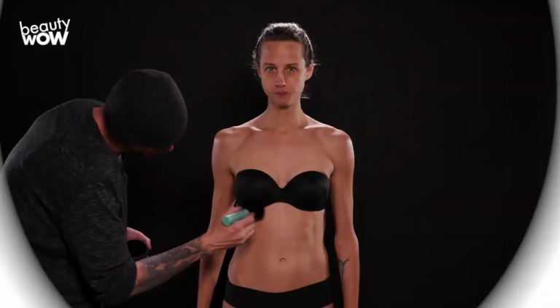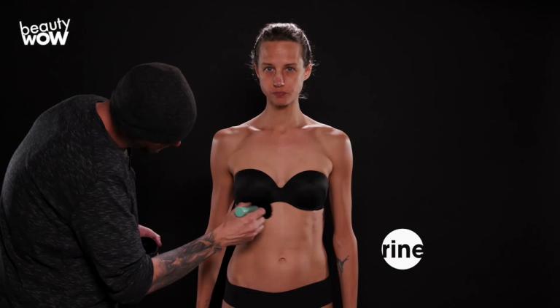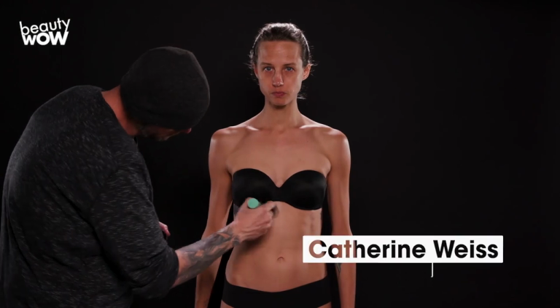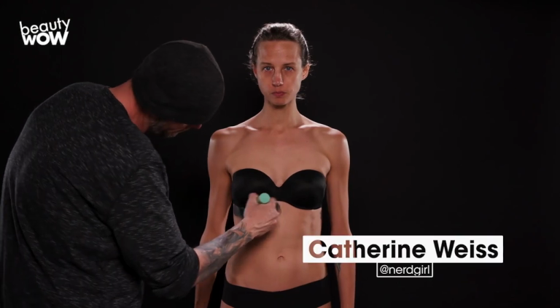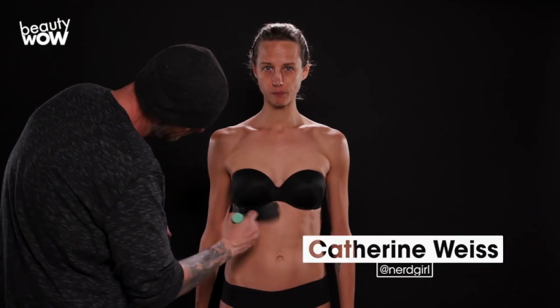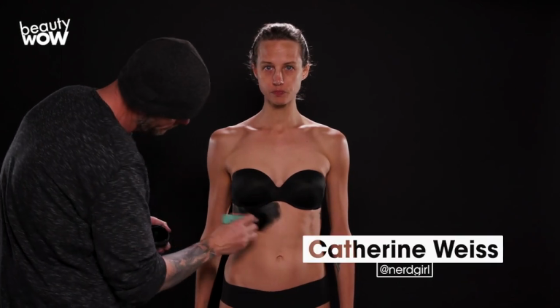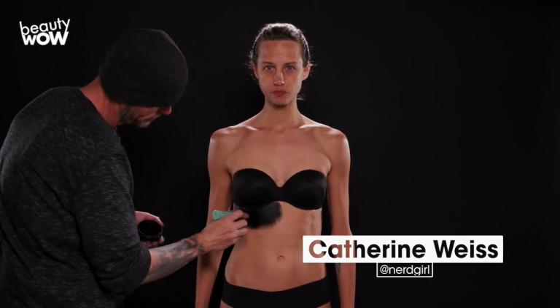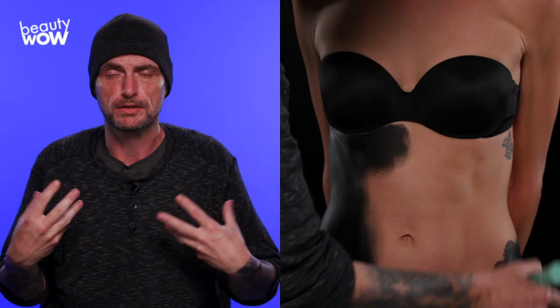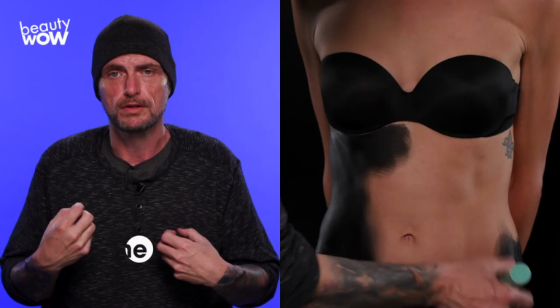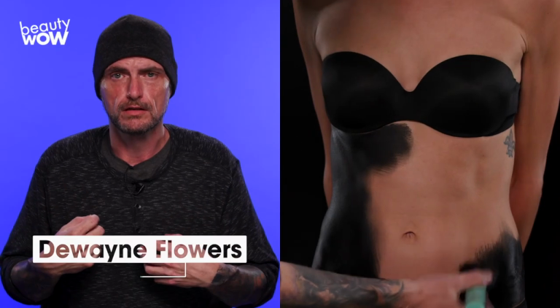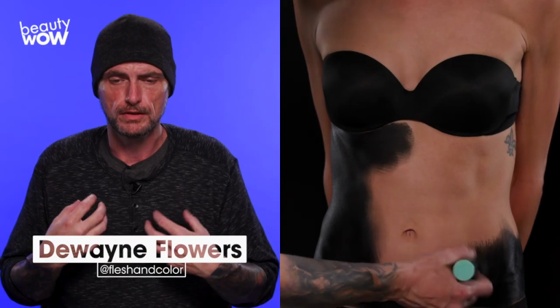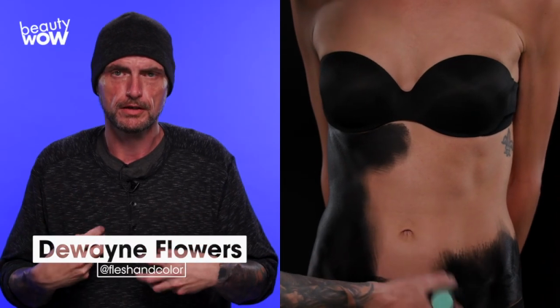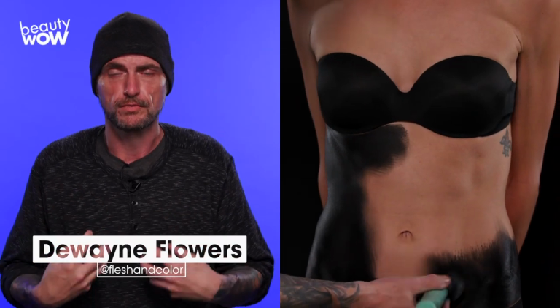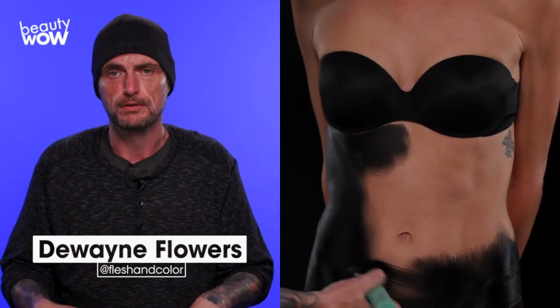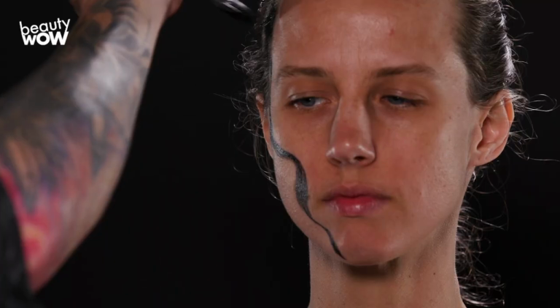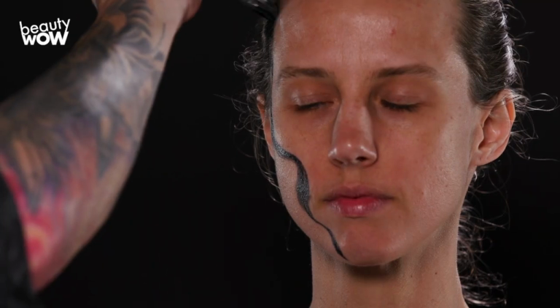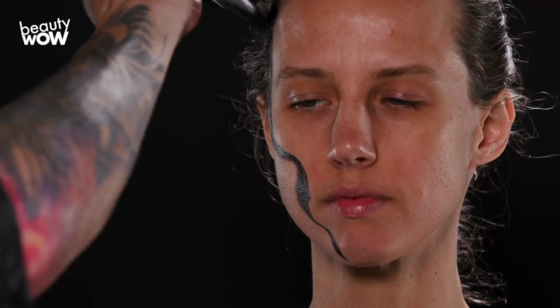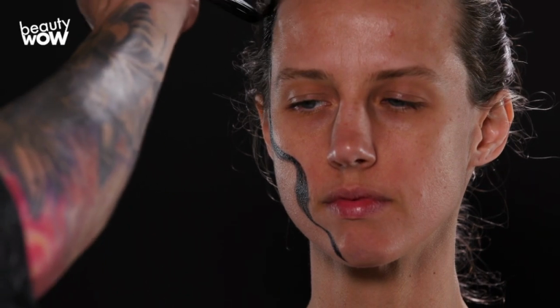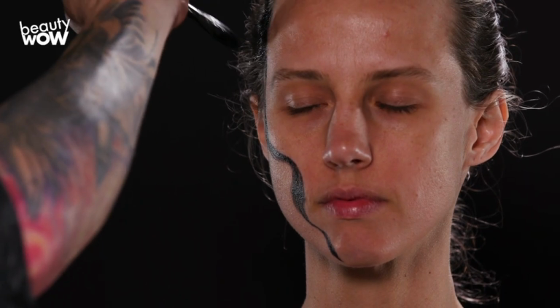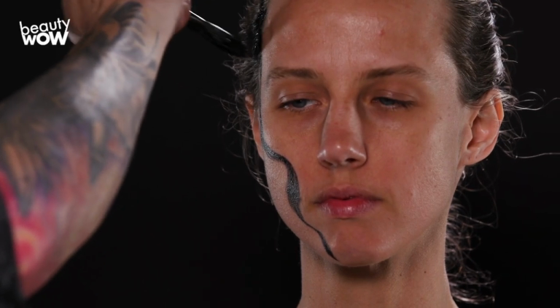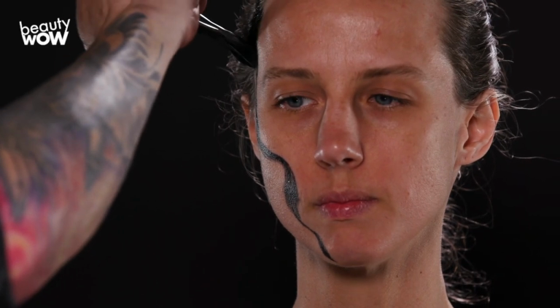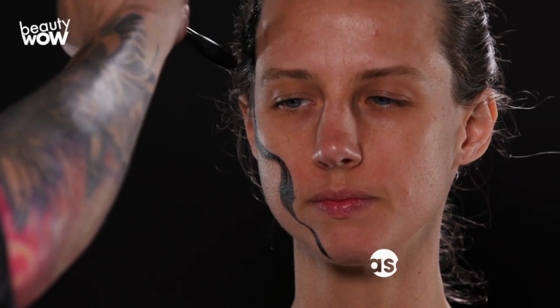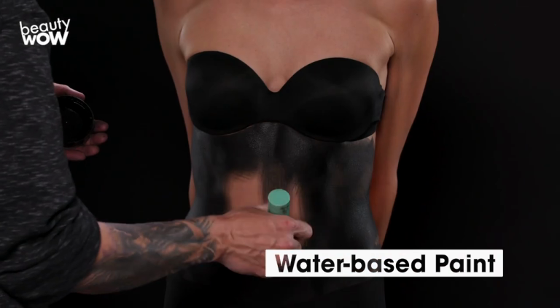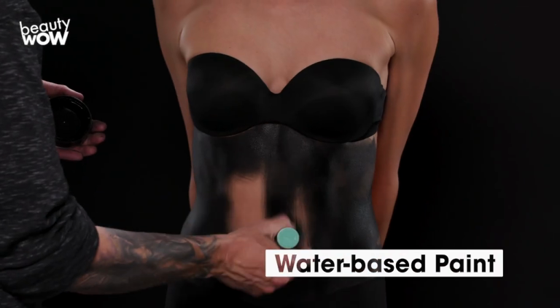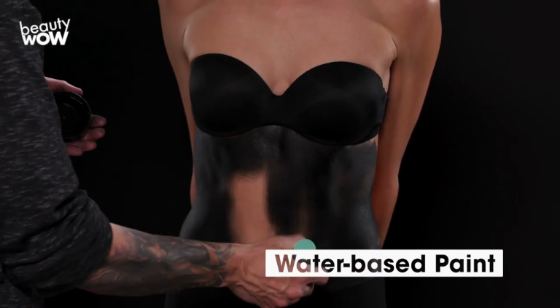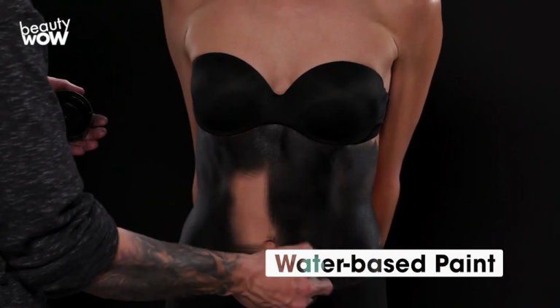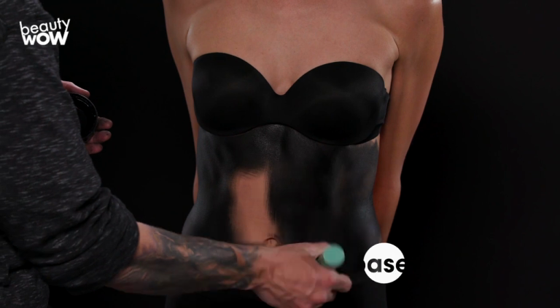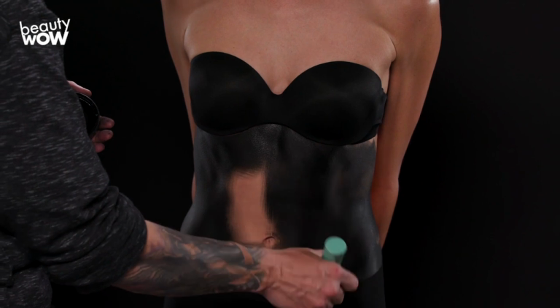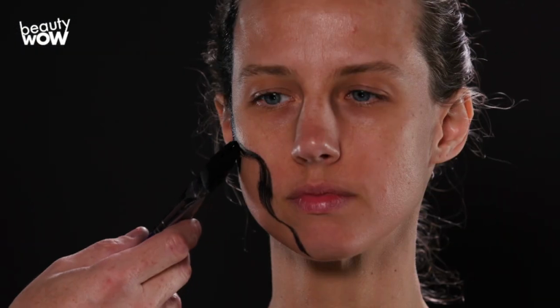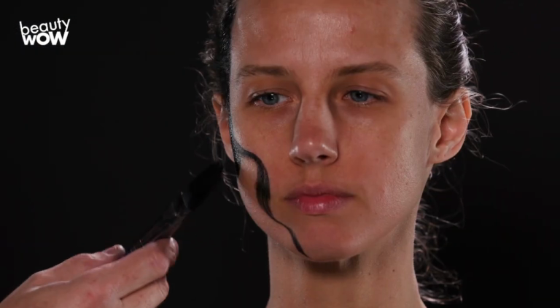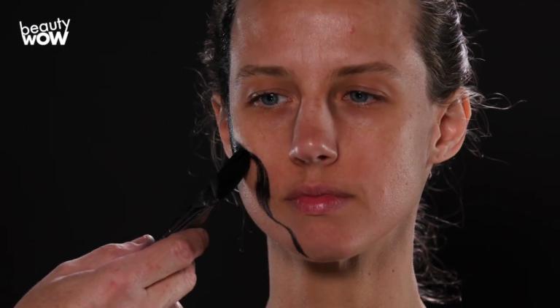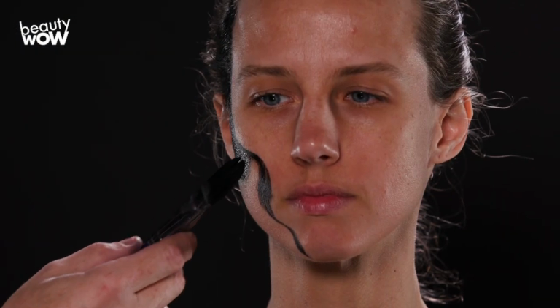Today I'm doing an illusion where the model looks like she's dissolving and turning into flower petals as she disappears. What I'm doing right now is the black base coat for the illusion — making the part of her body I want to disappear actually disappear.